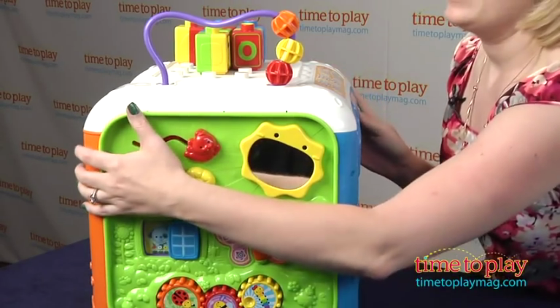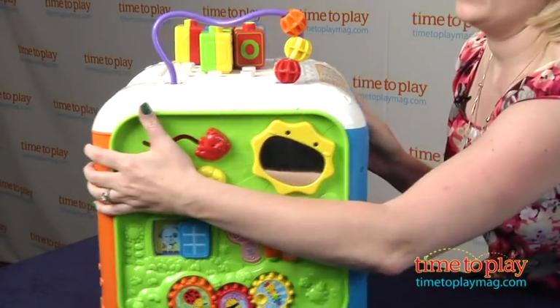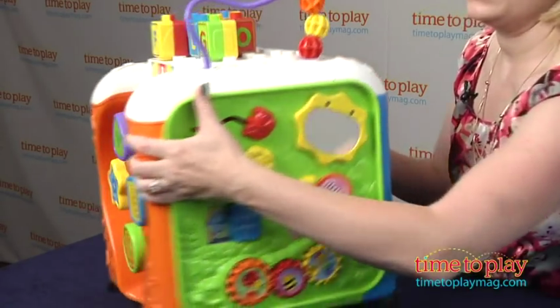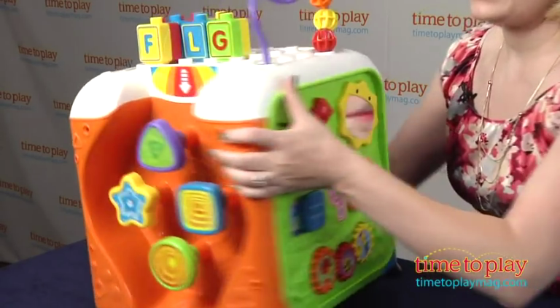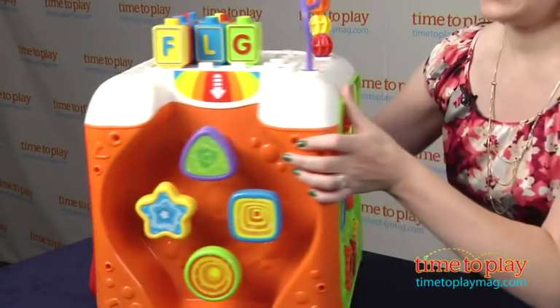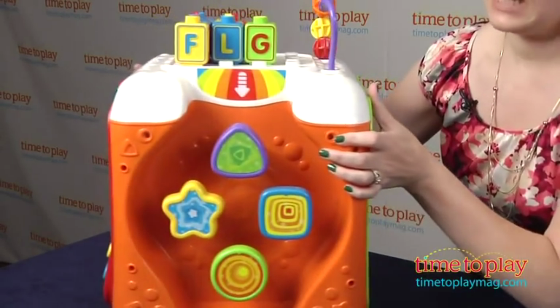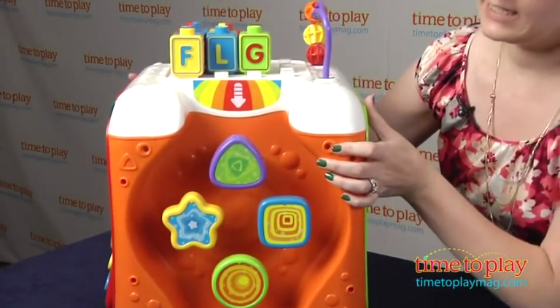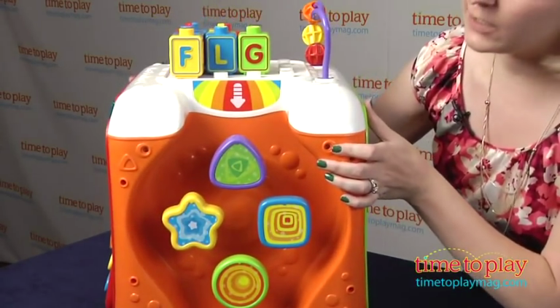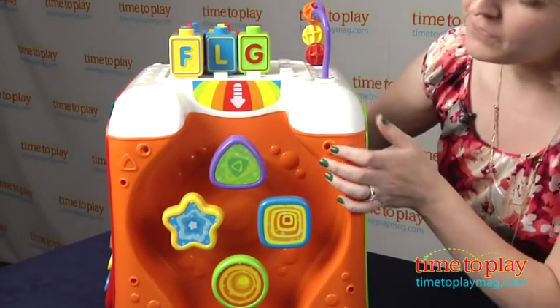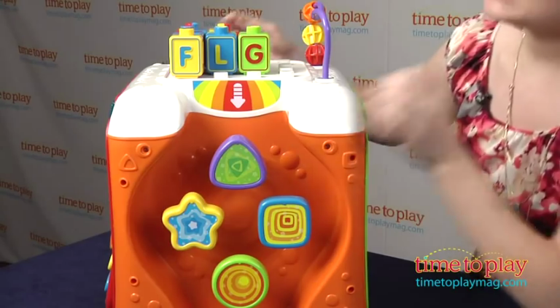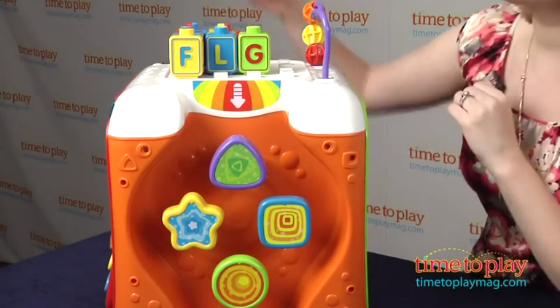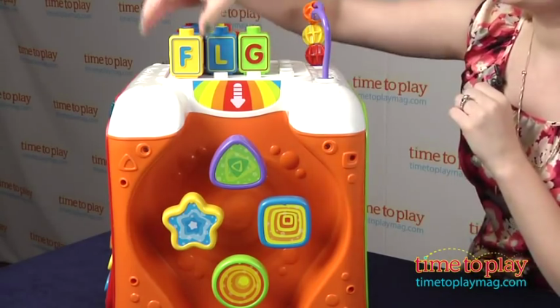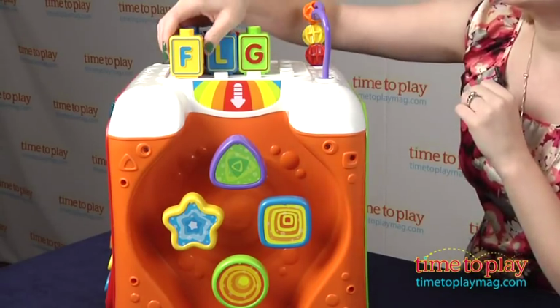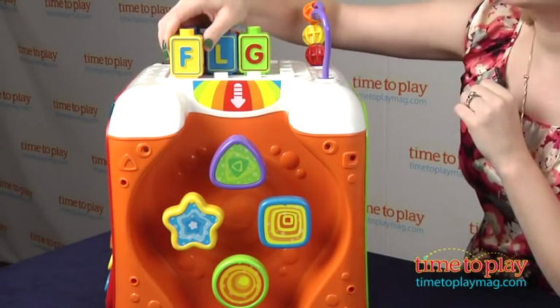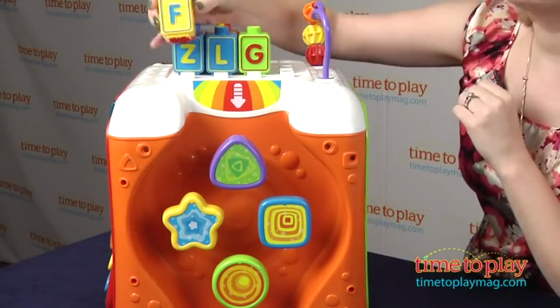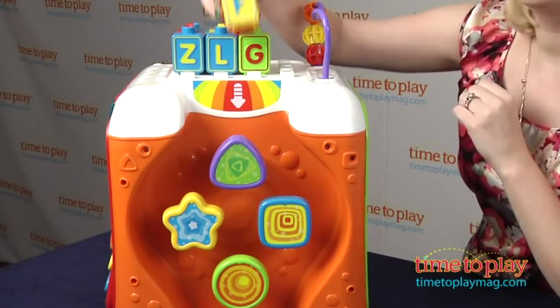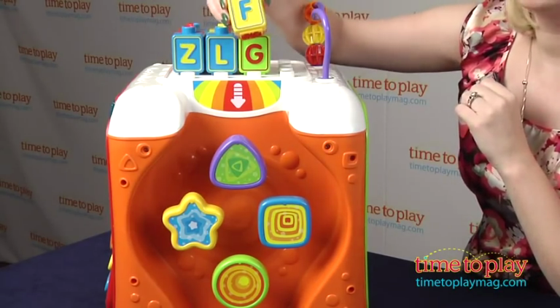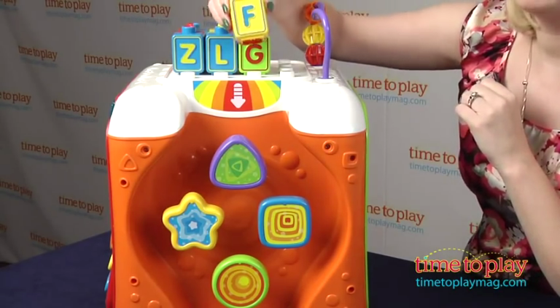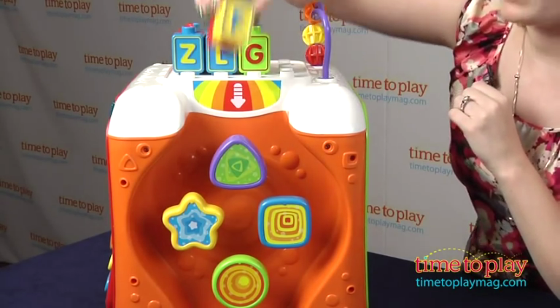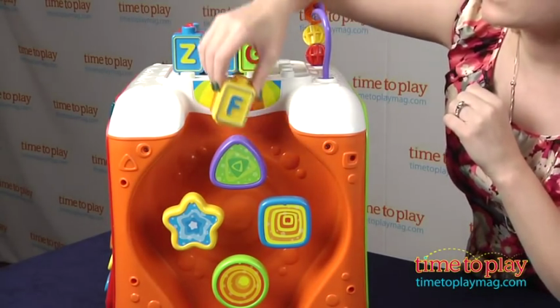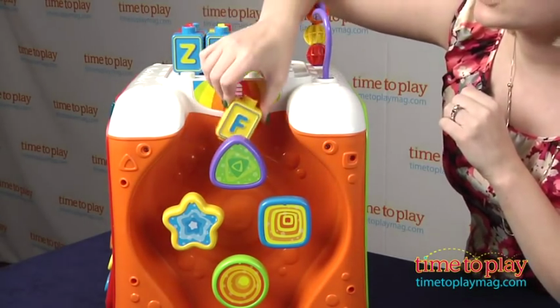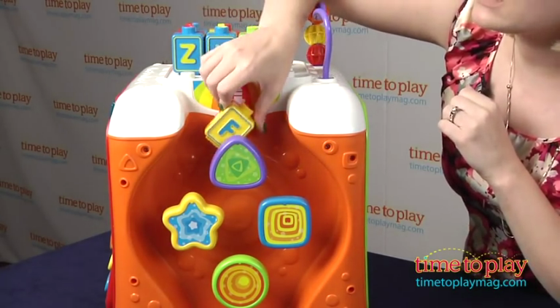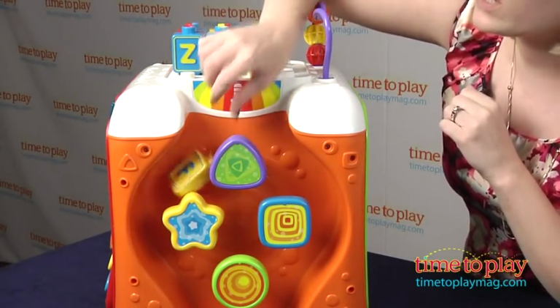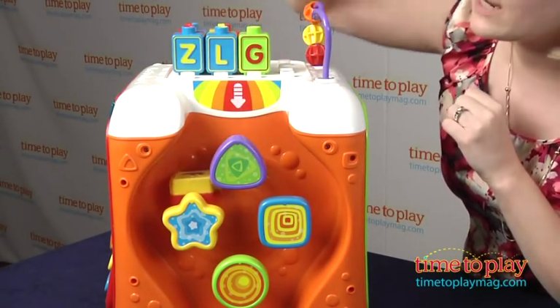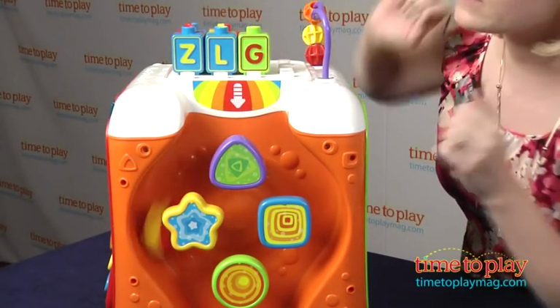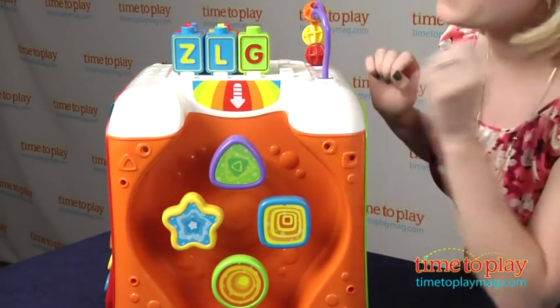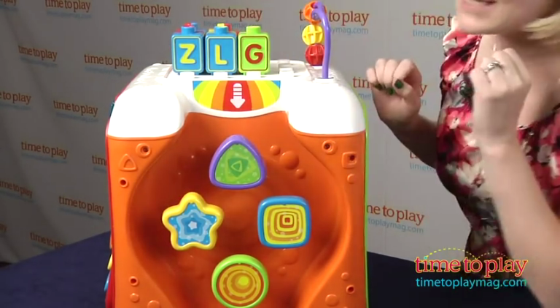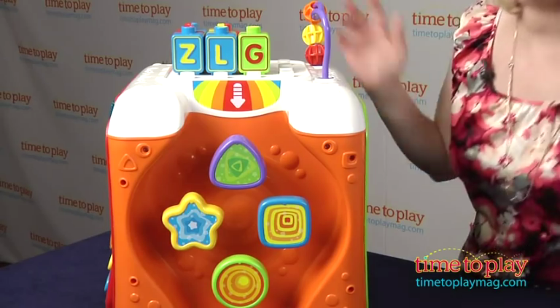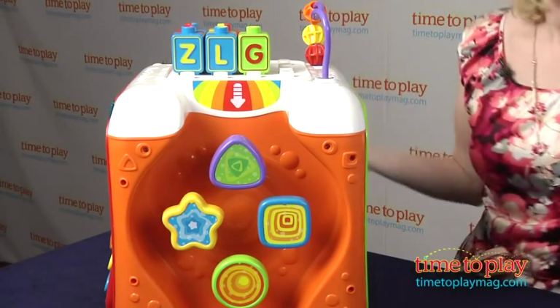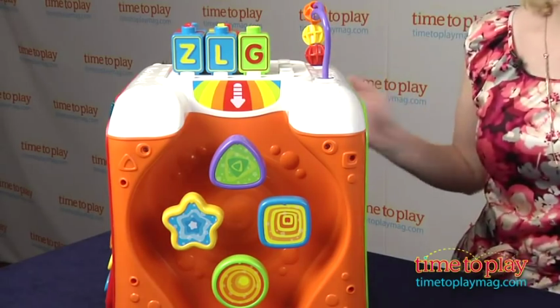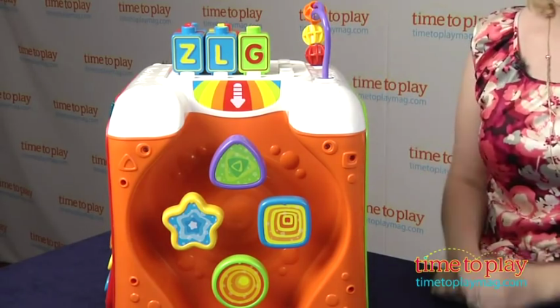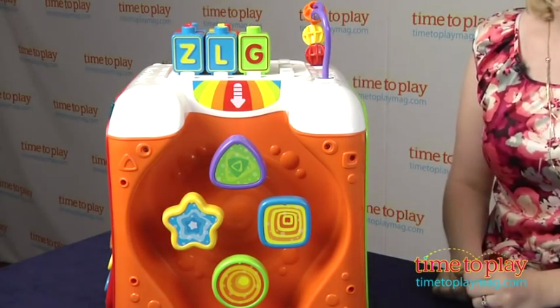Our last side here is a little peg maze that also uses the blocks. You just send them right down the little maze and down it goes.